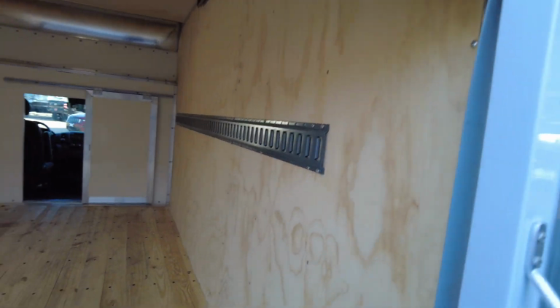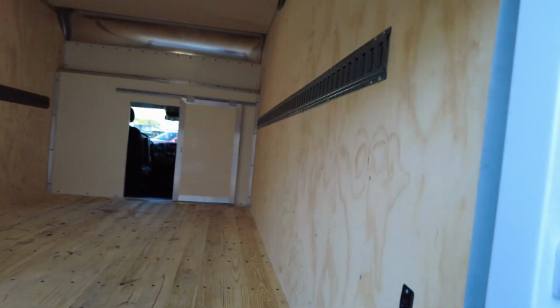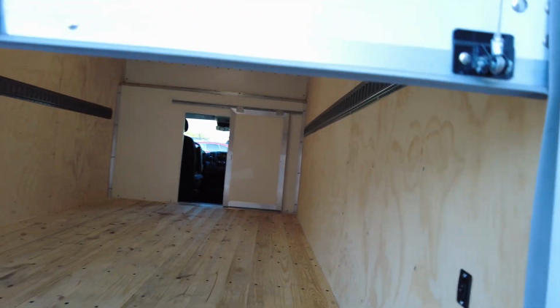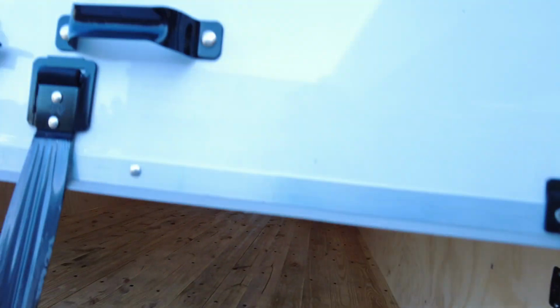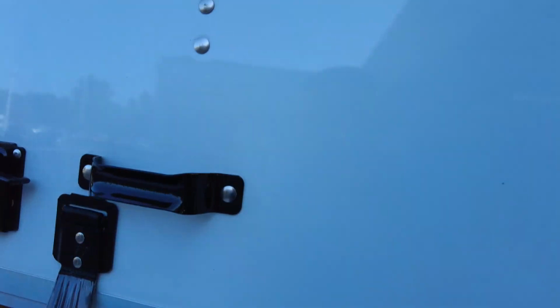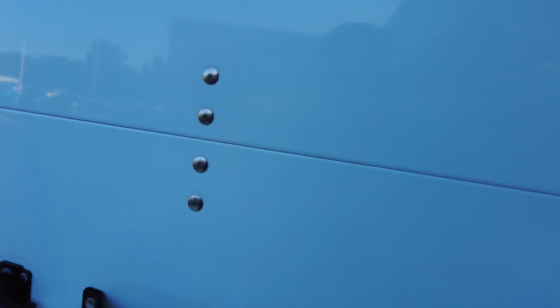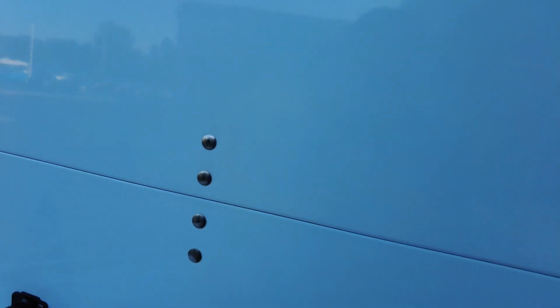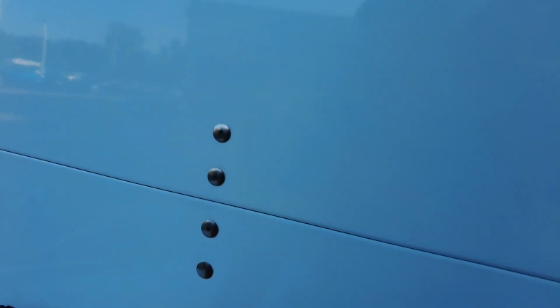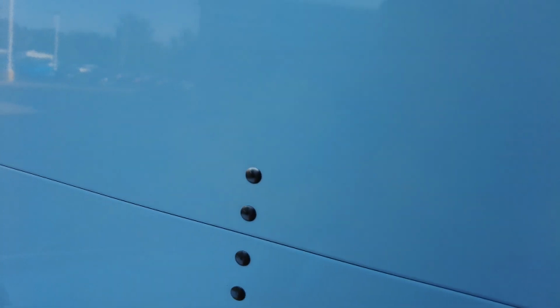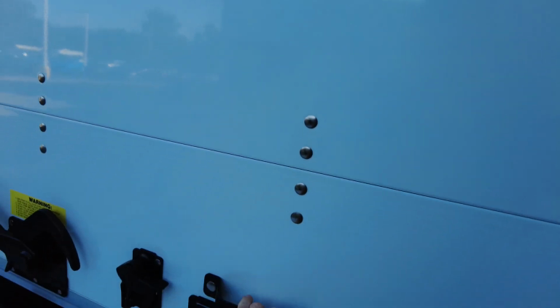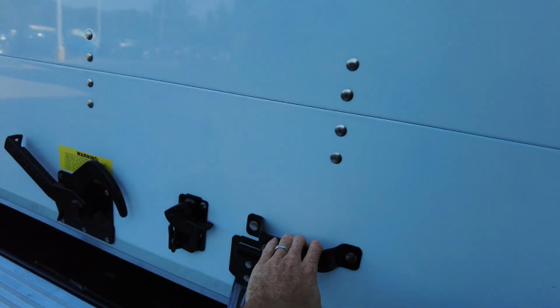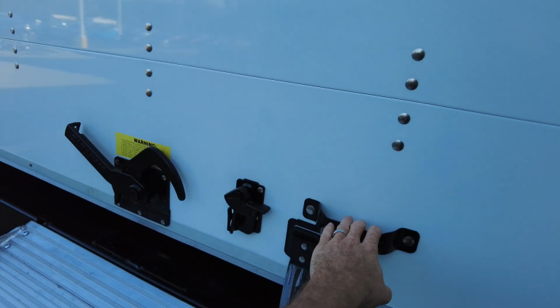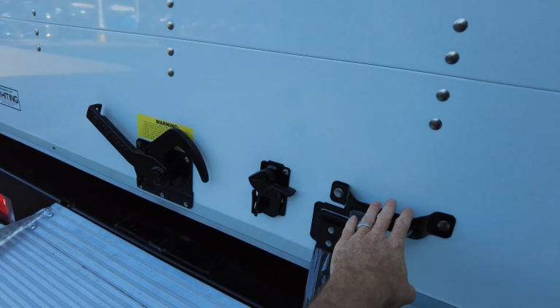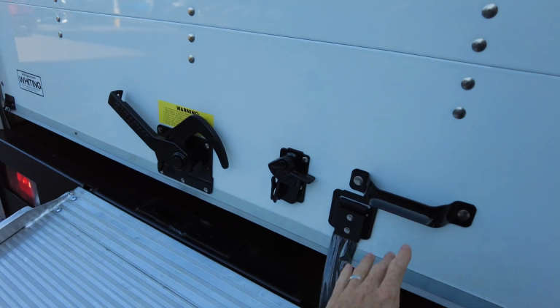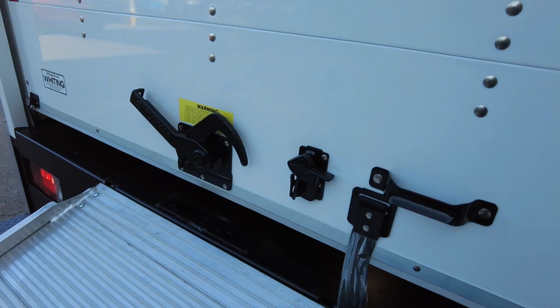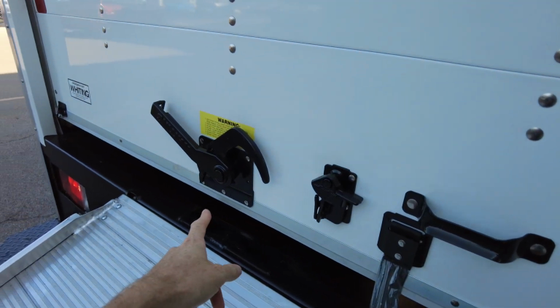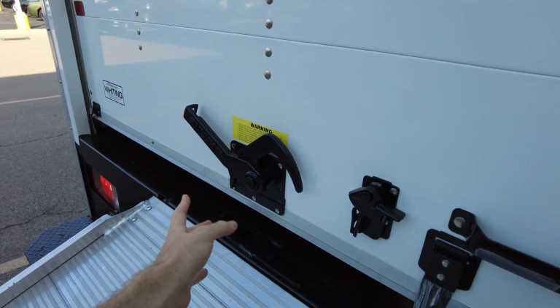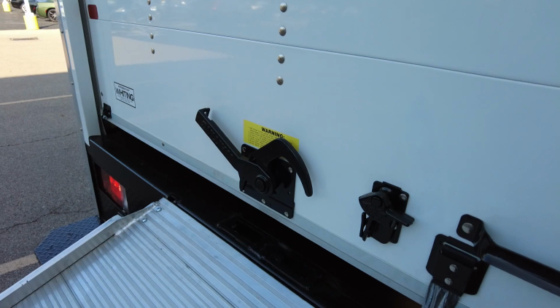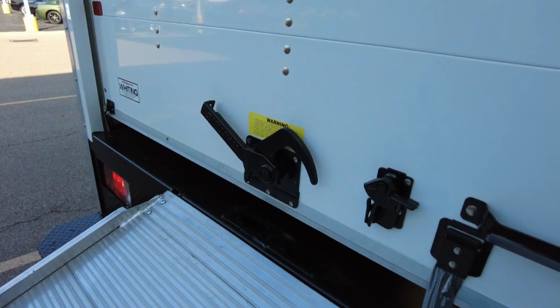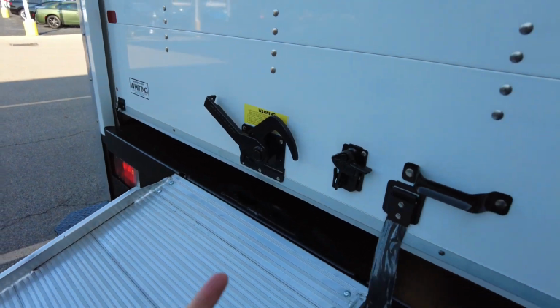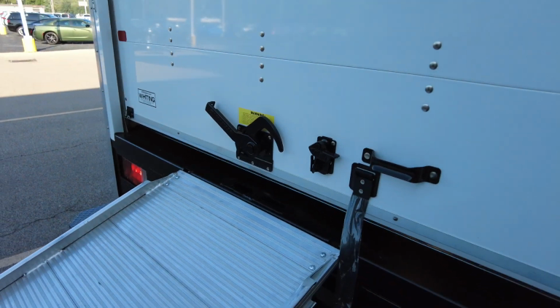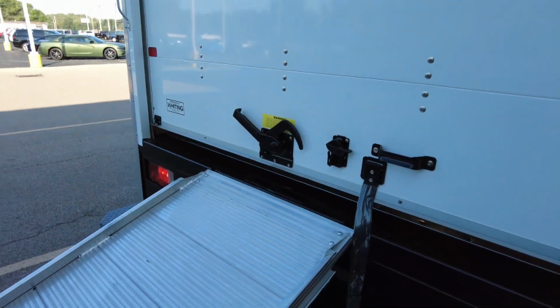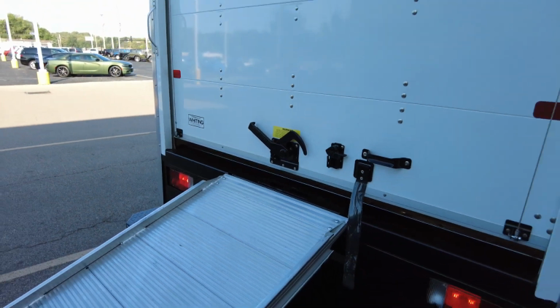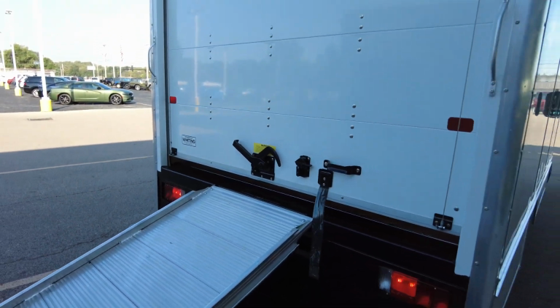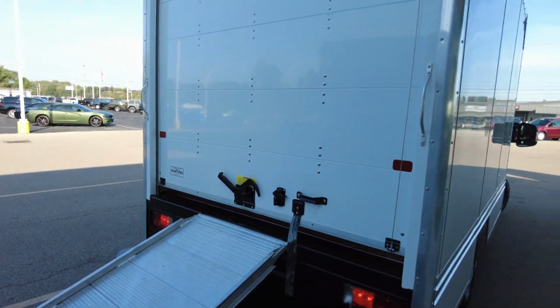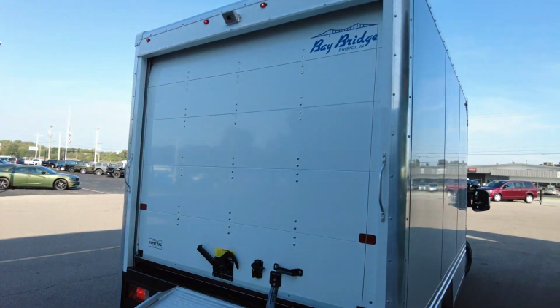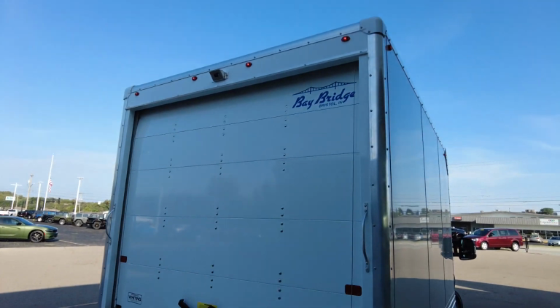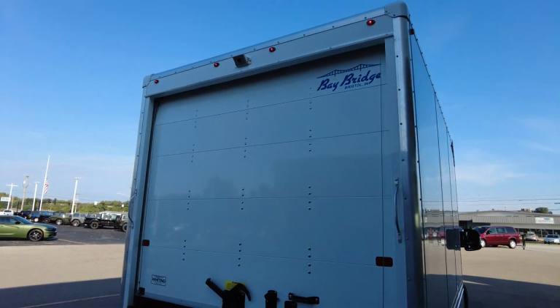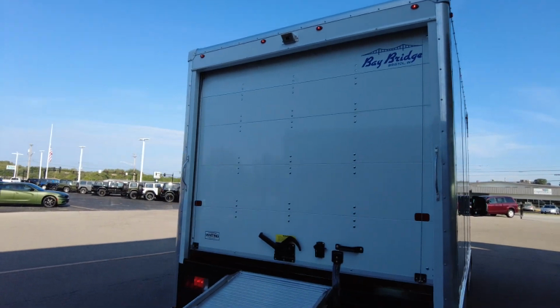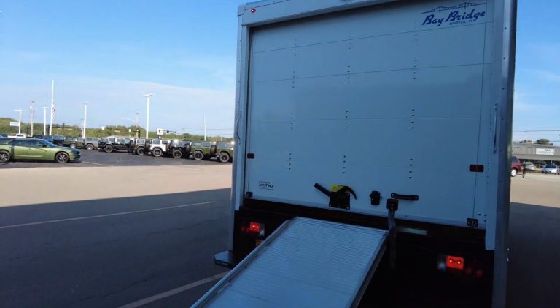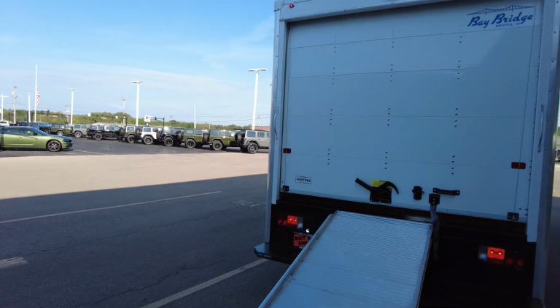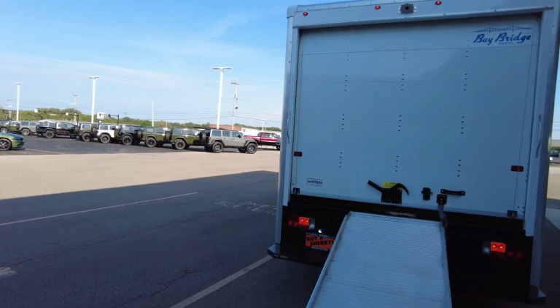The door is spring-assisted, so it's easy to bring down and back up — you don't have to be super strong to make it happen. There's a latch over here to lock it in place, and it's lockable as well.